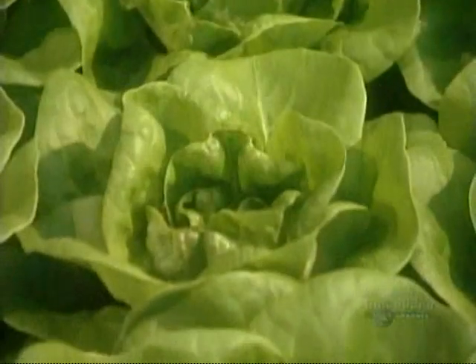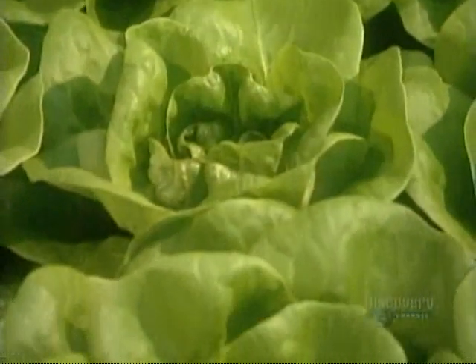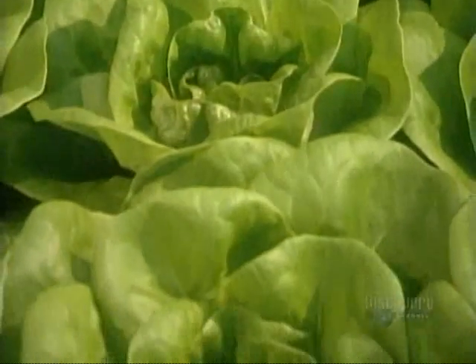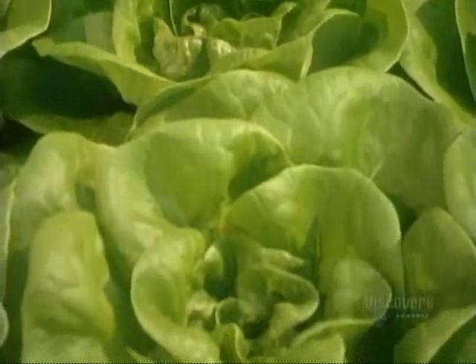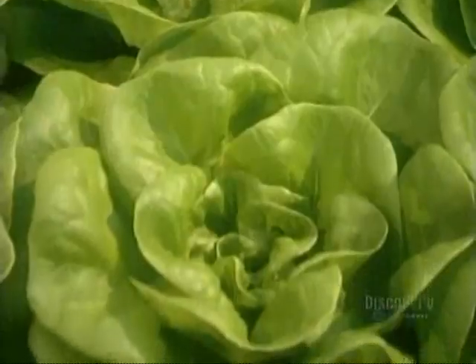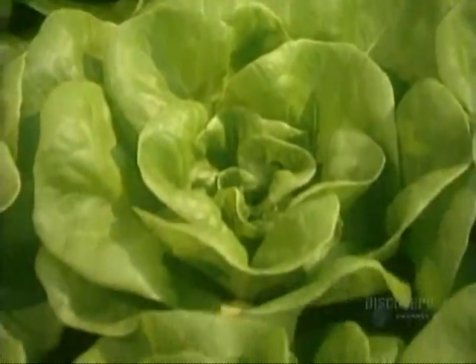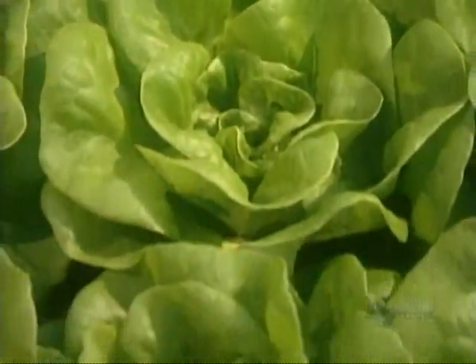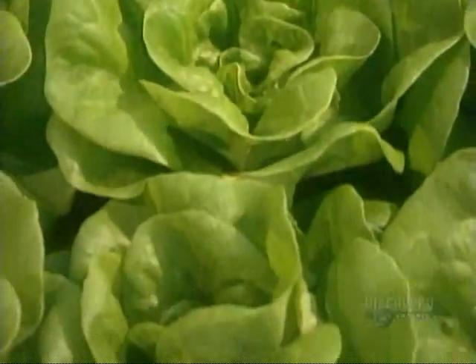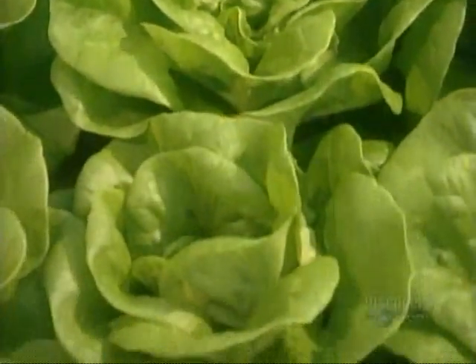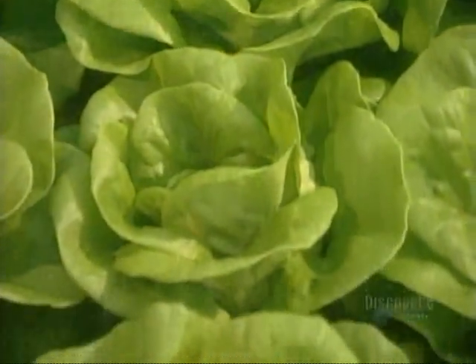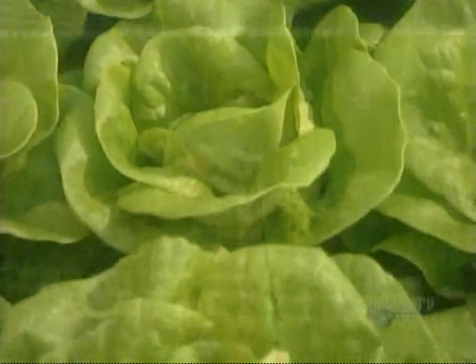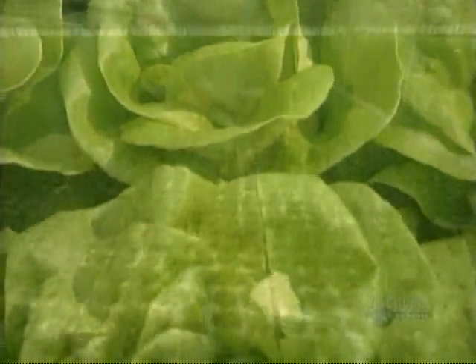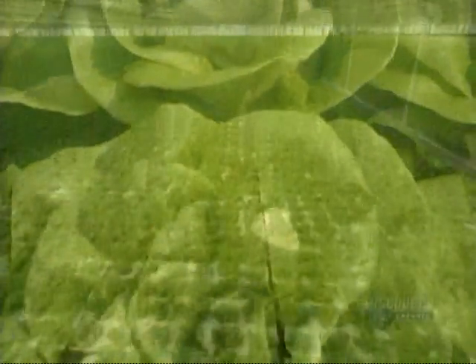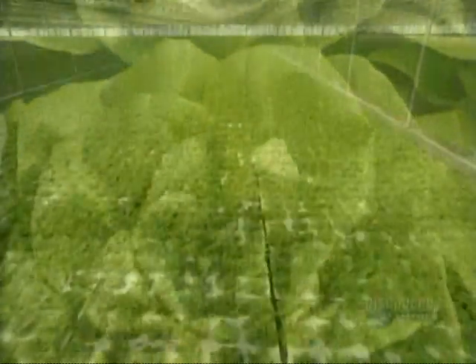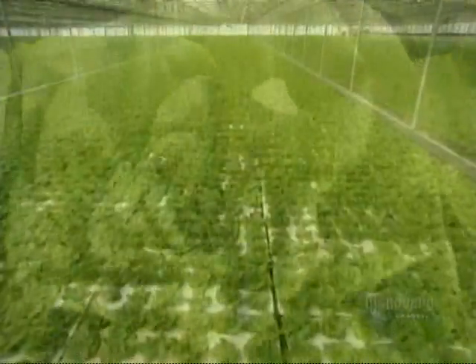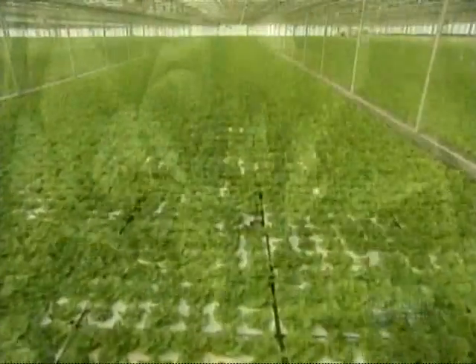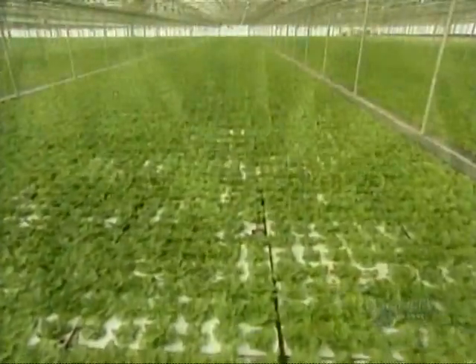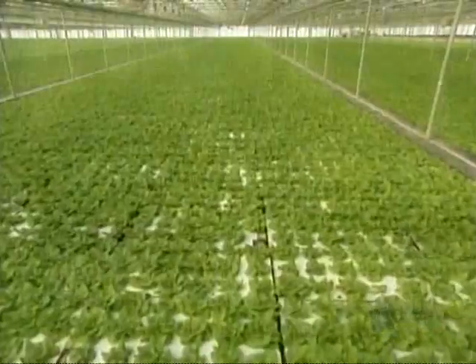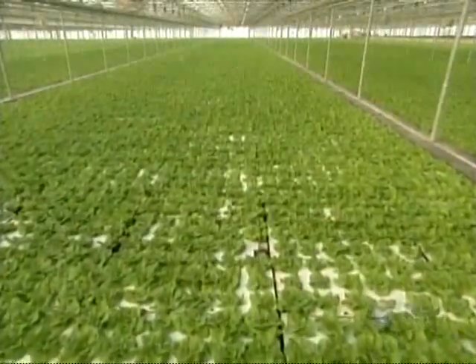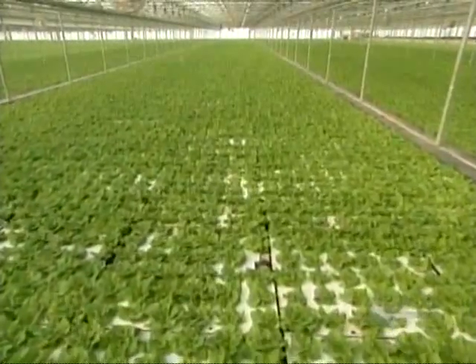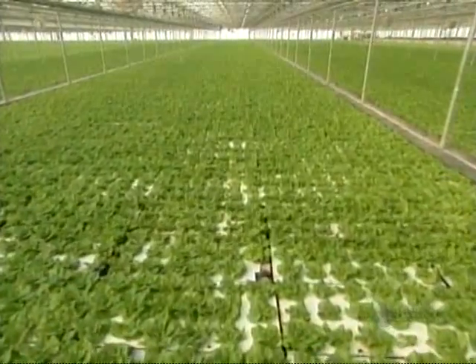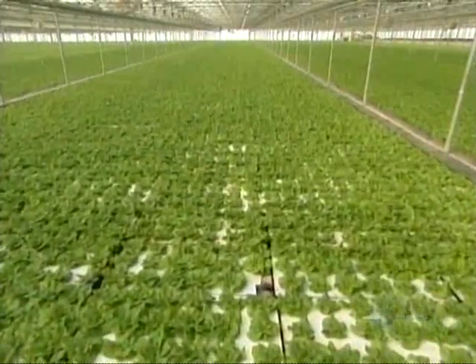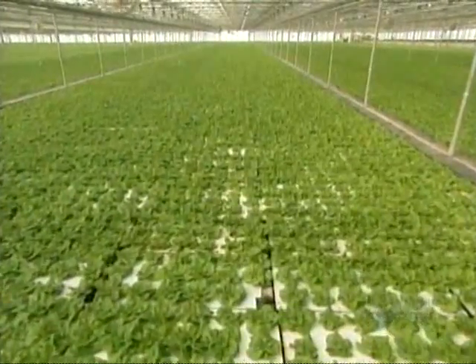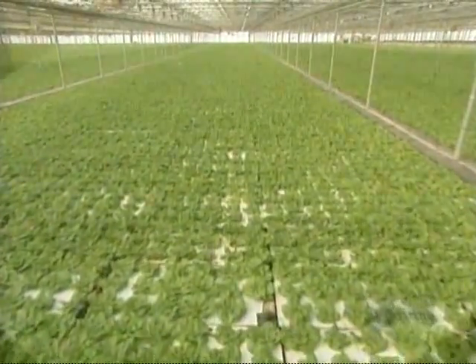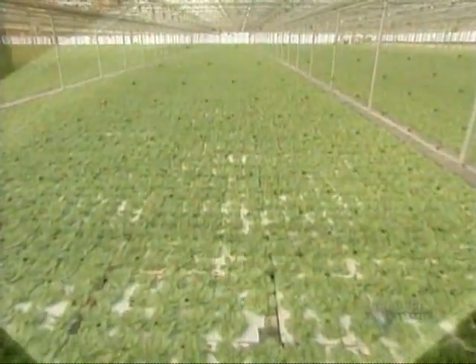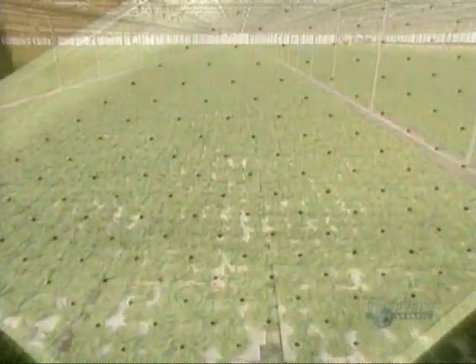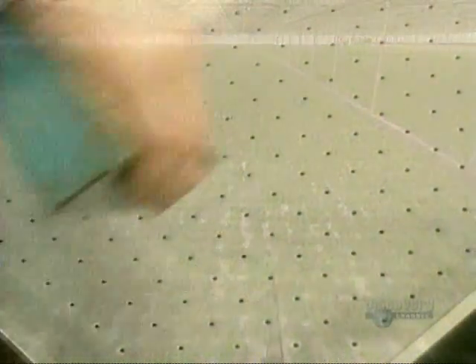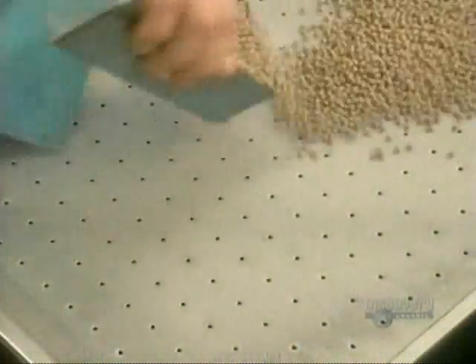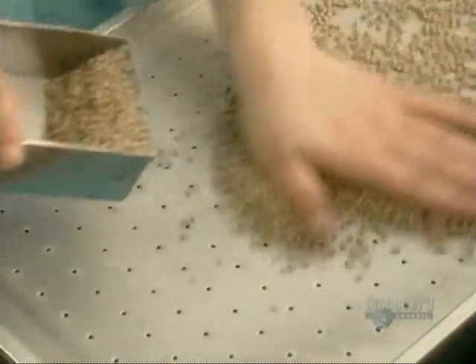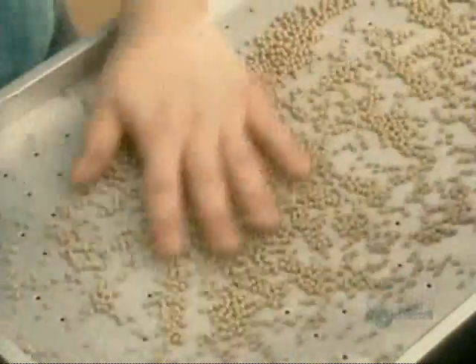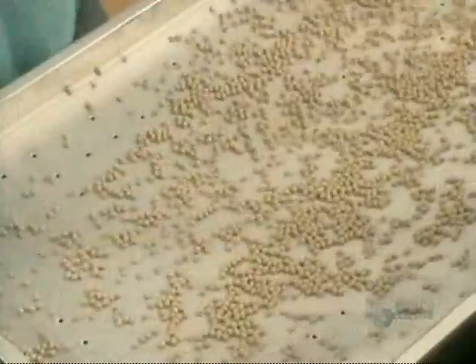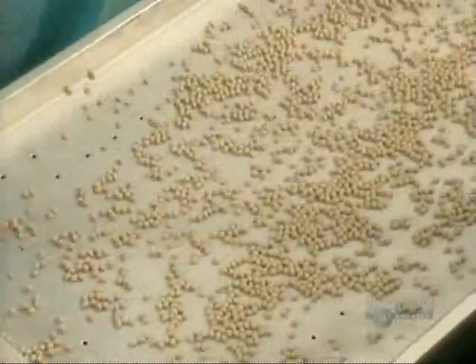This method of growing hydroponic lettuce is called deep pool floating raft technology. It sounds pretty complicated, but it's really quite simple, and it all starts in the germination area with lettuce seeds.